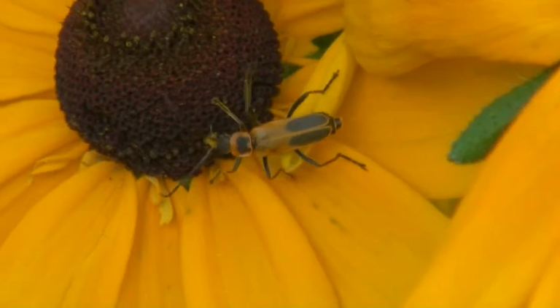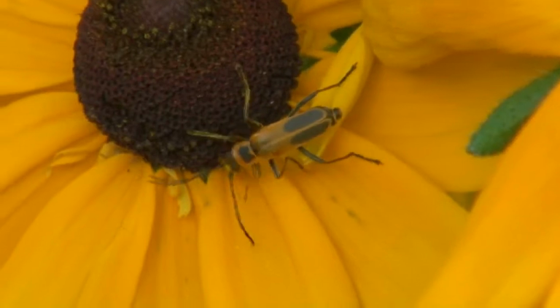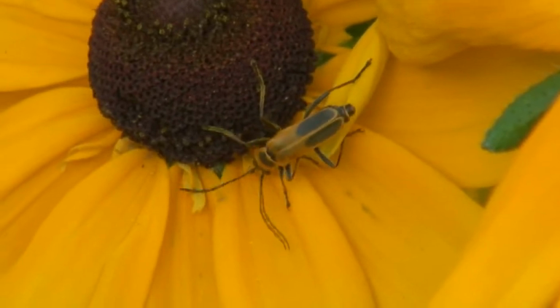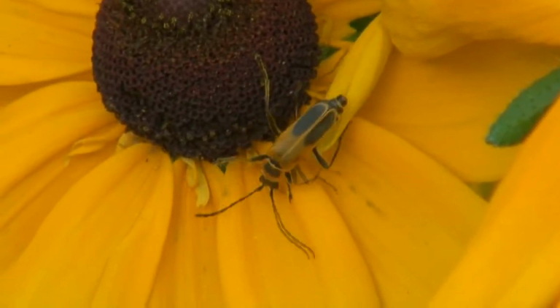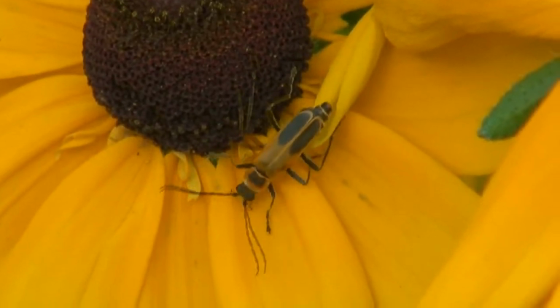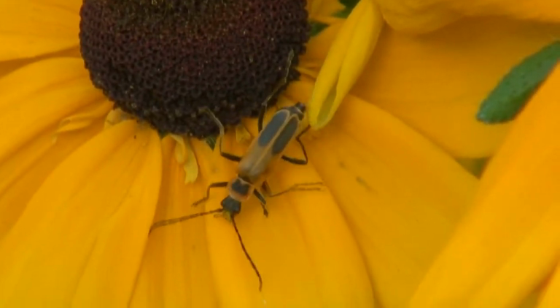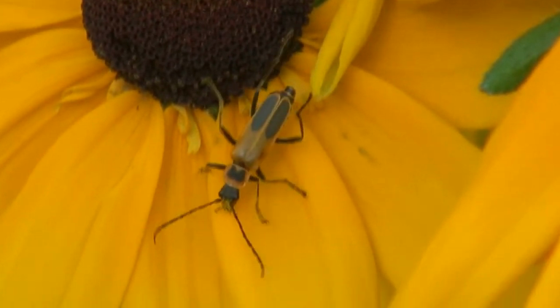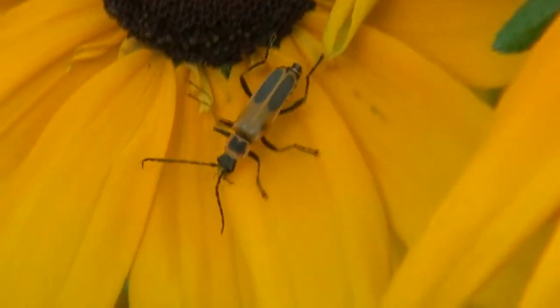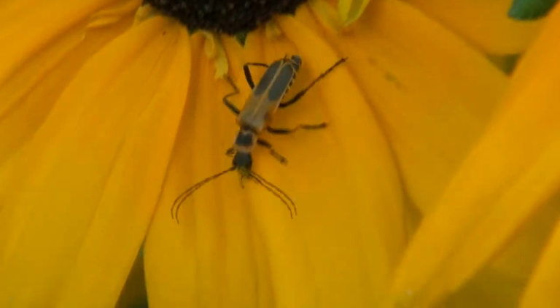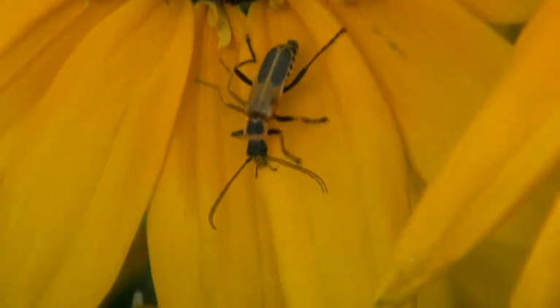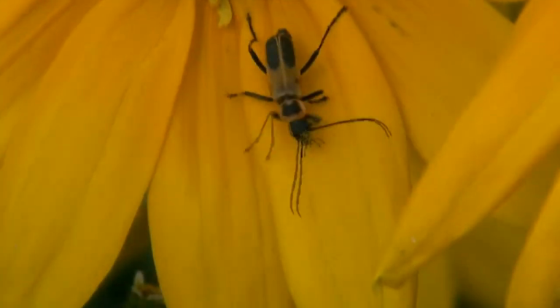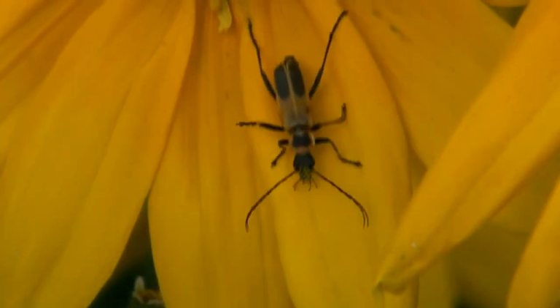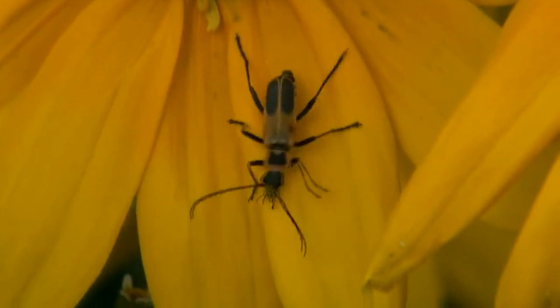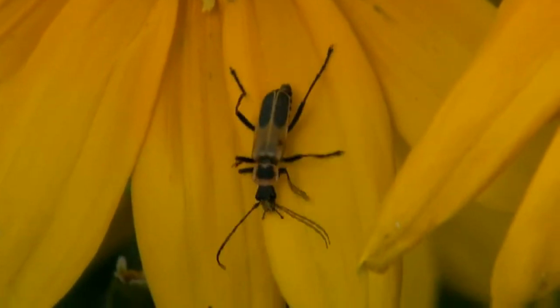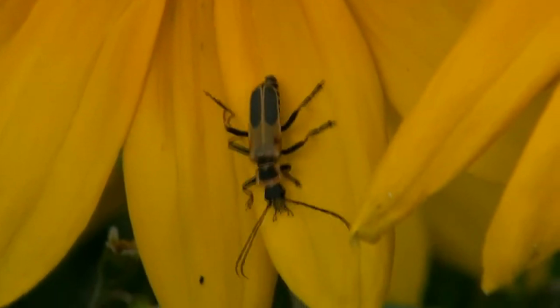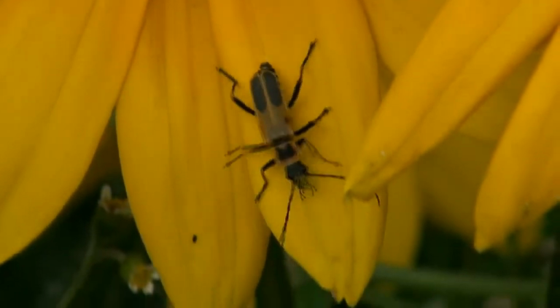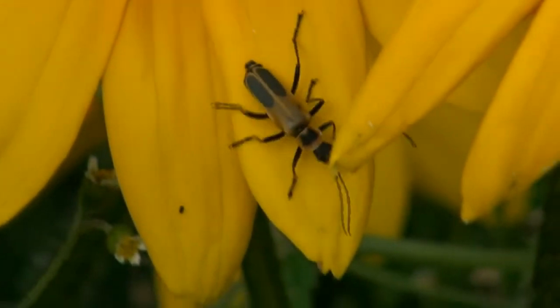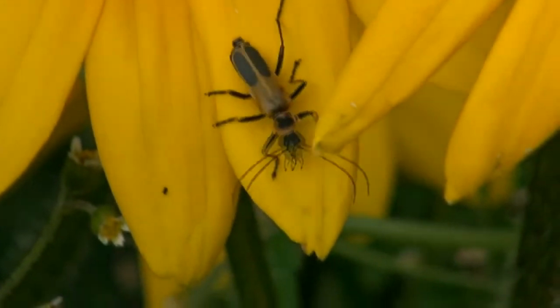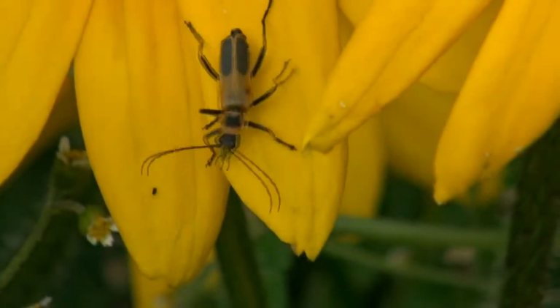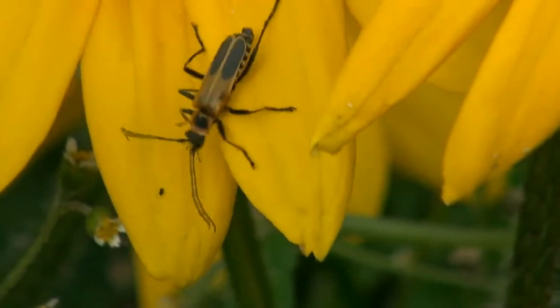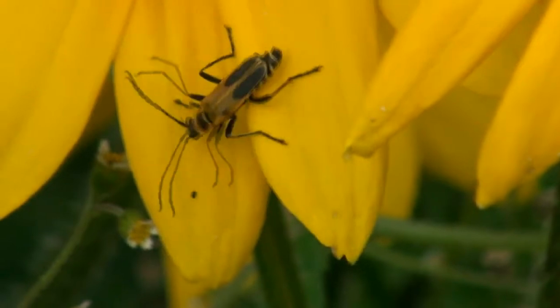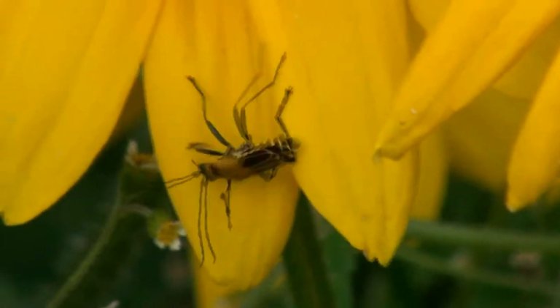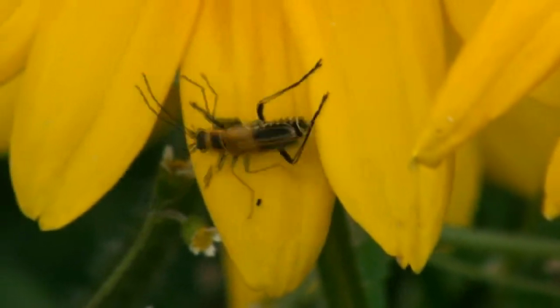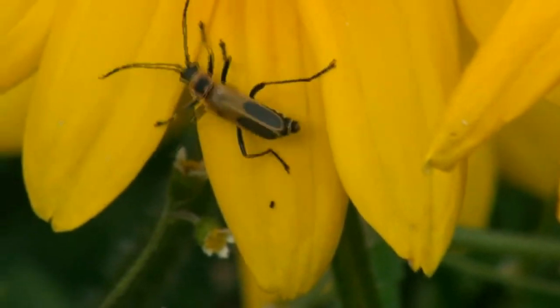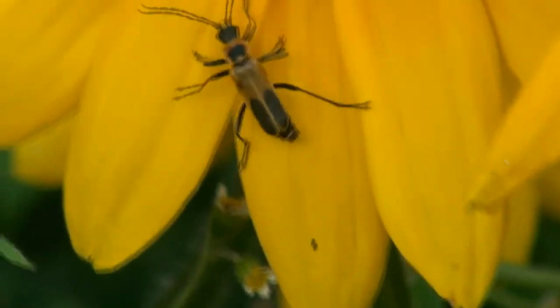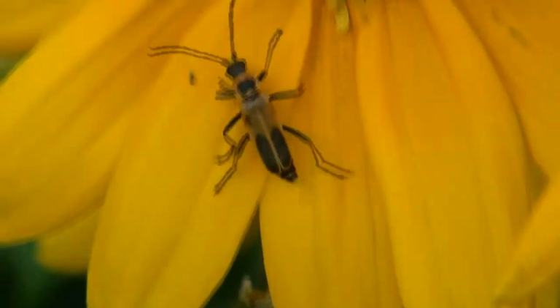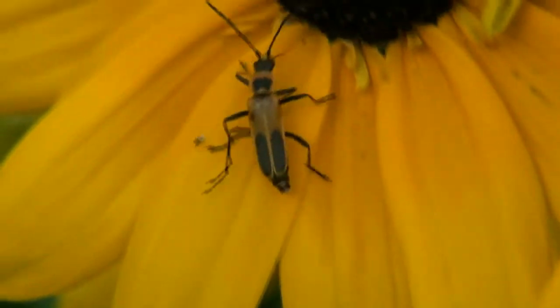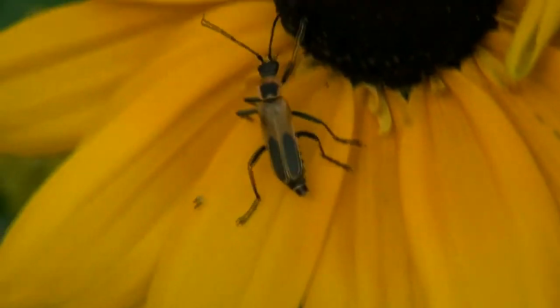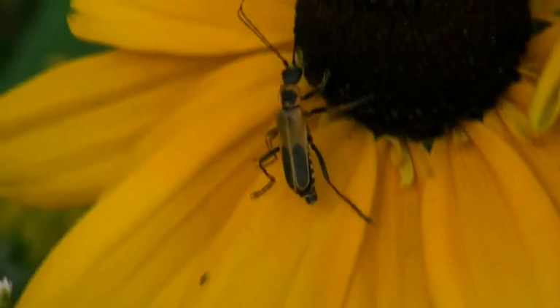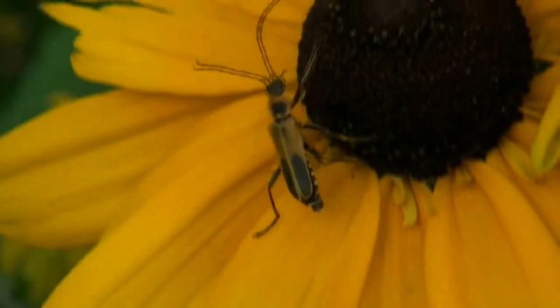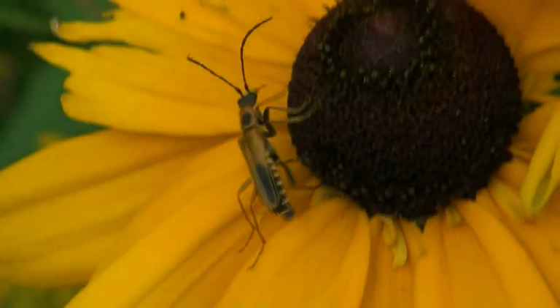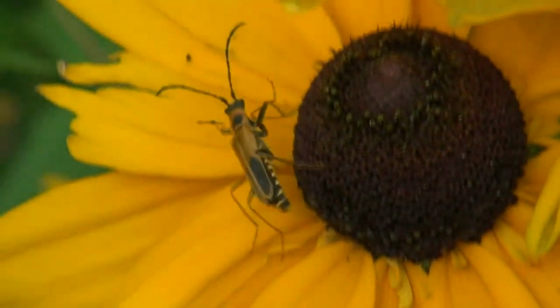Soldier beetles are typically highly active. They're beneficial insects where they're both predators and pollinators of many different kinds of plants.